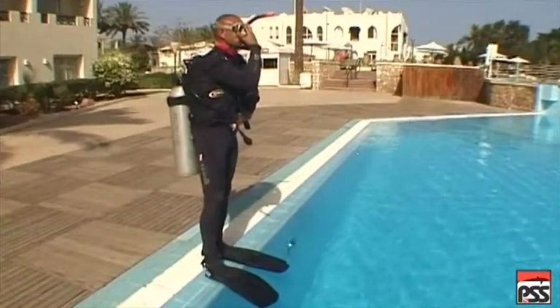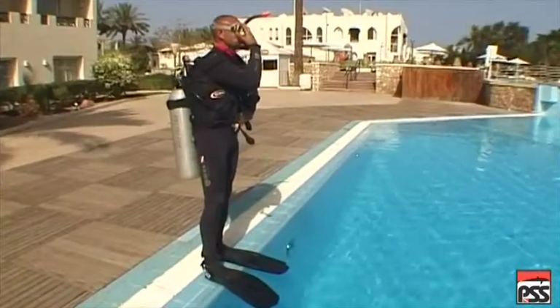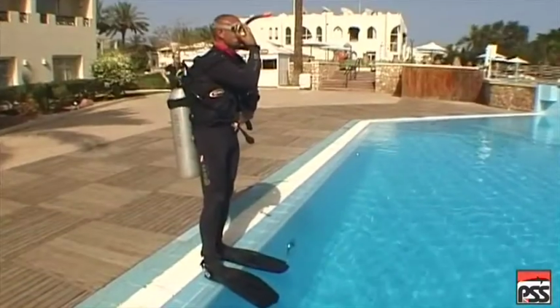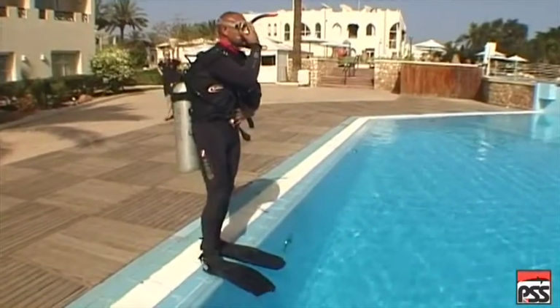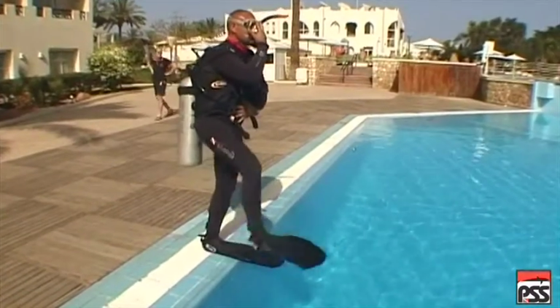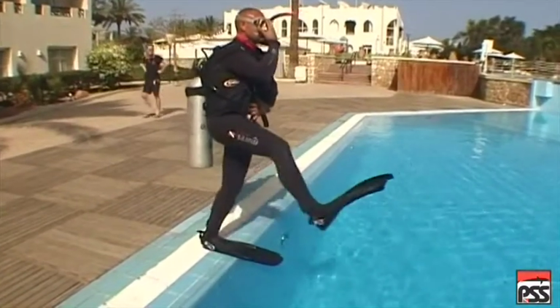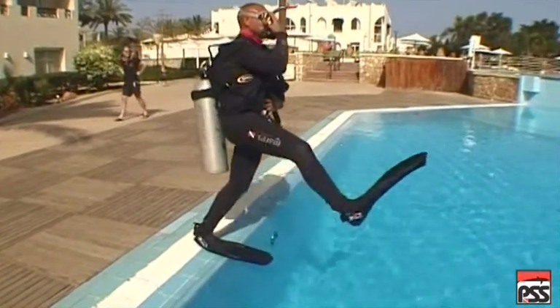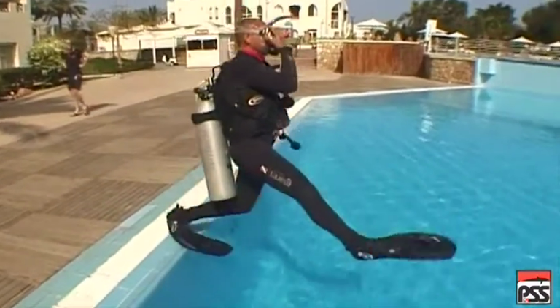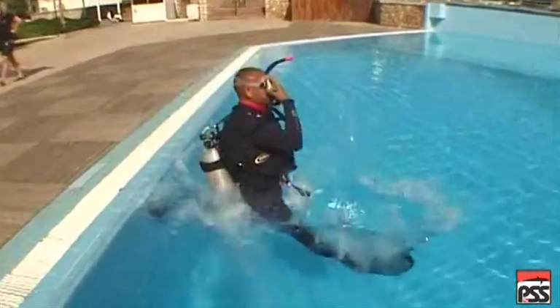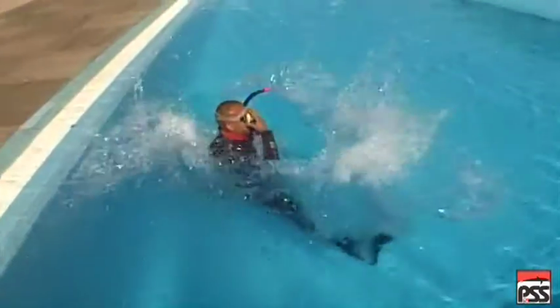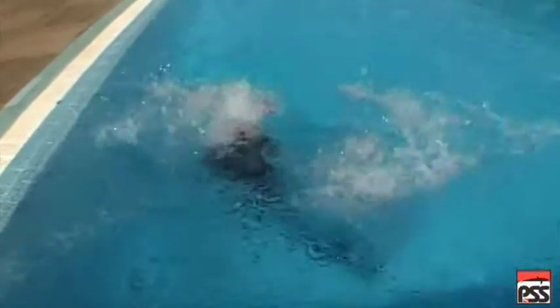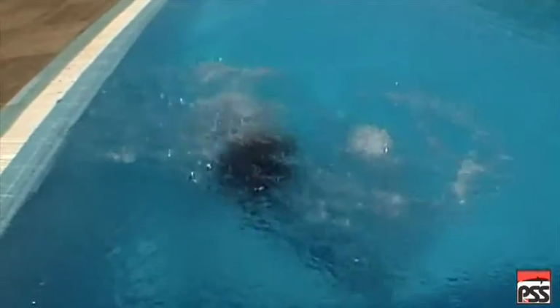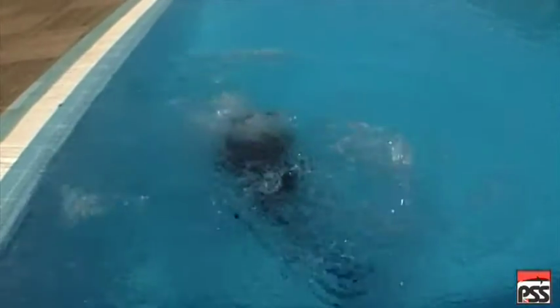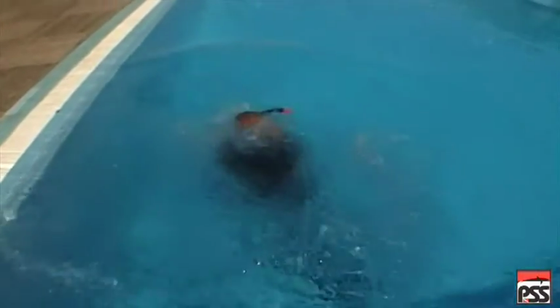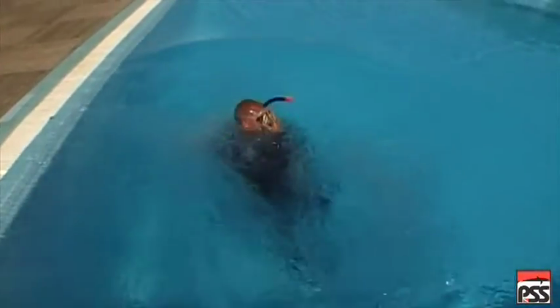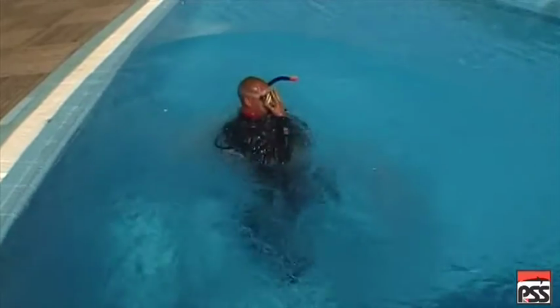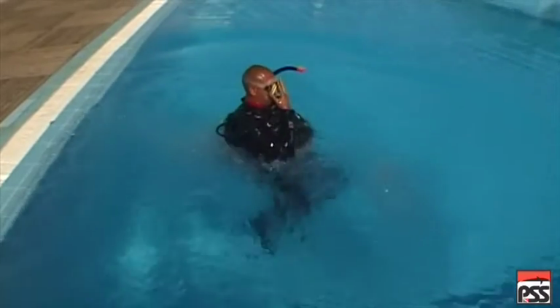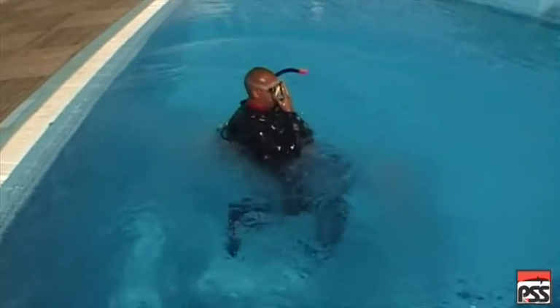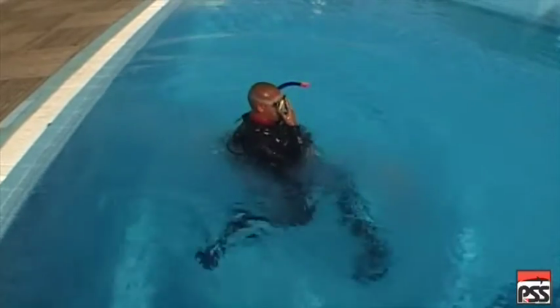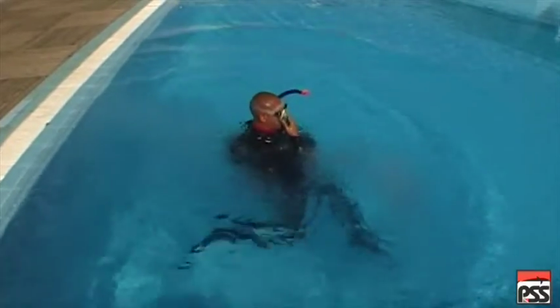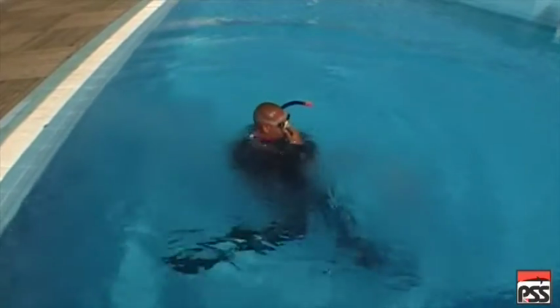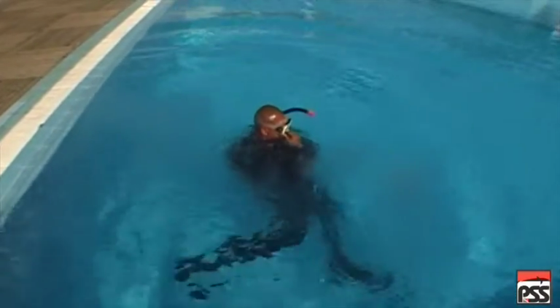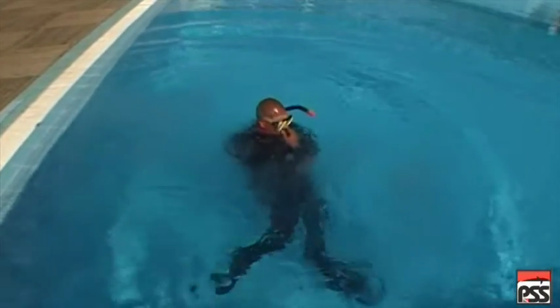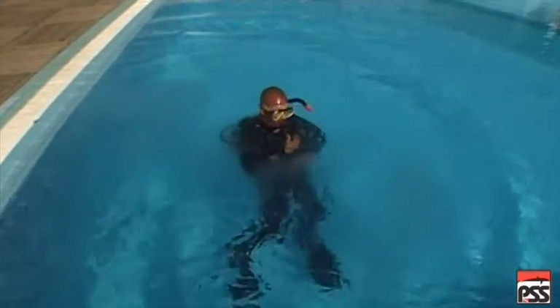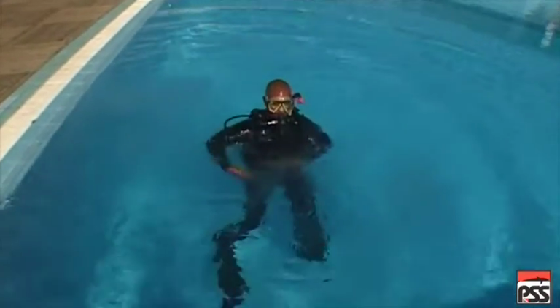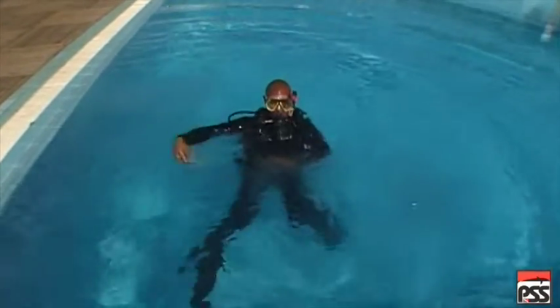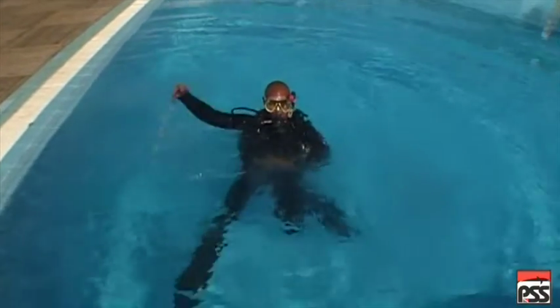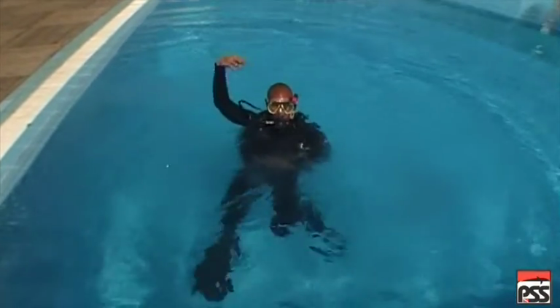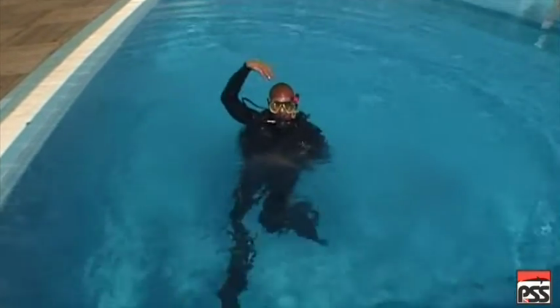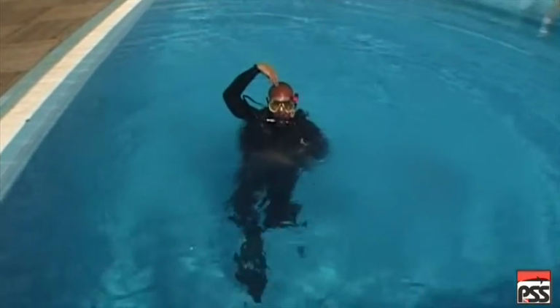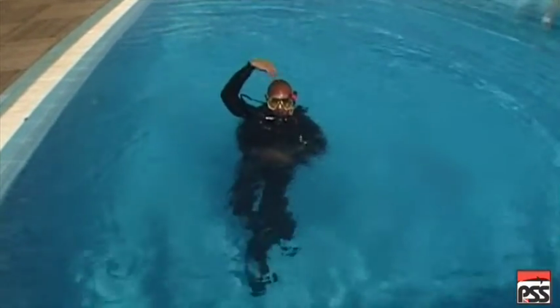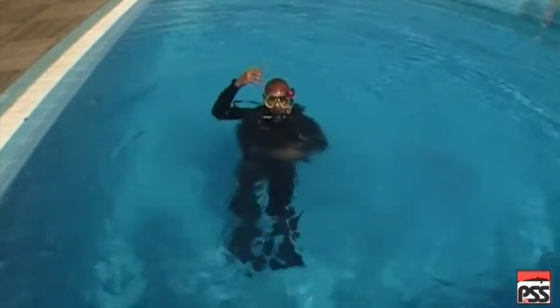Wearing the aqualung, weights, mask and fins, and with the BC suitably inflated, you will make a giant stride entry directly from the side of the pool.